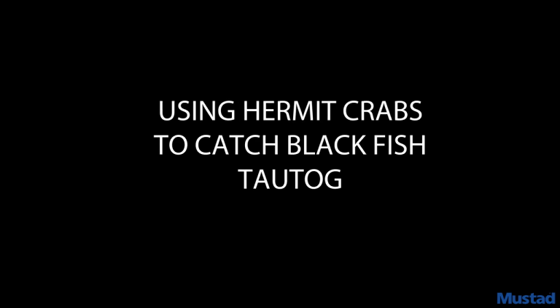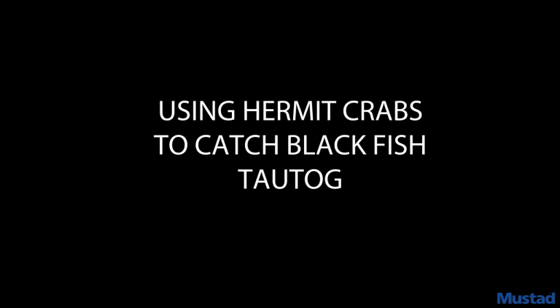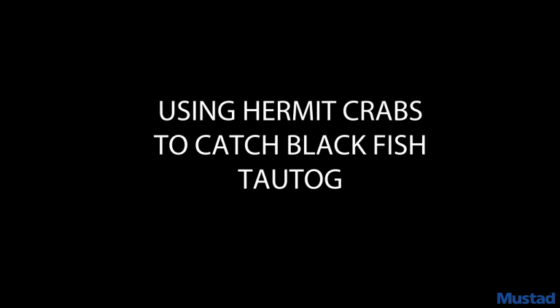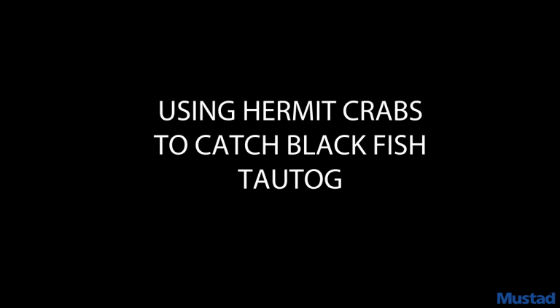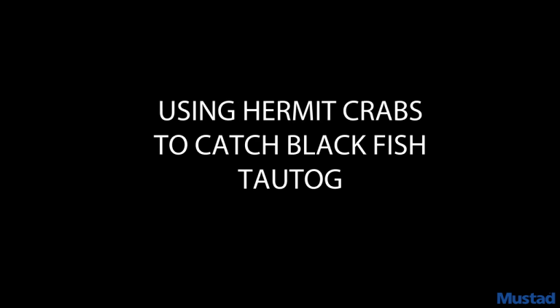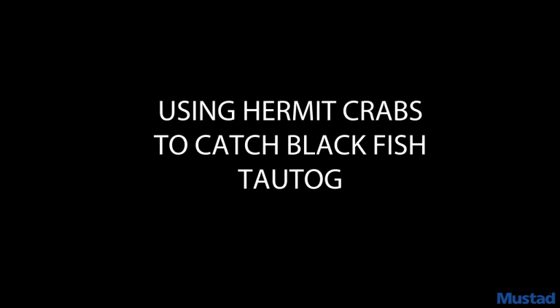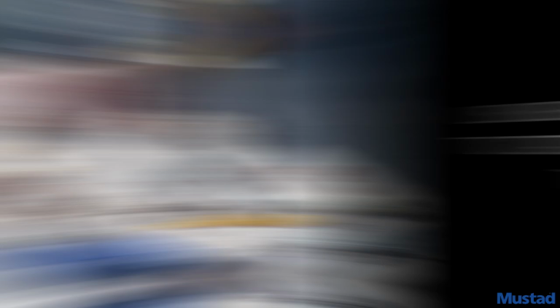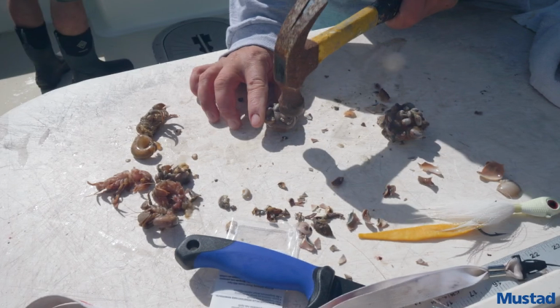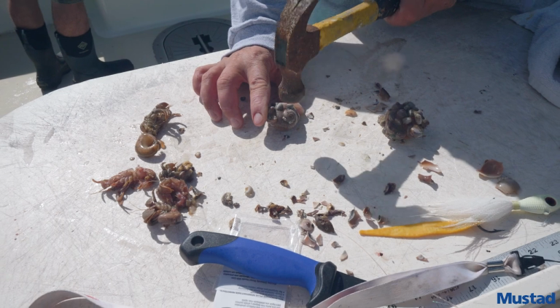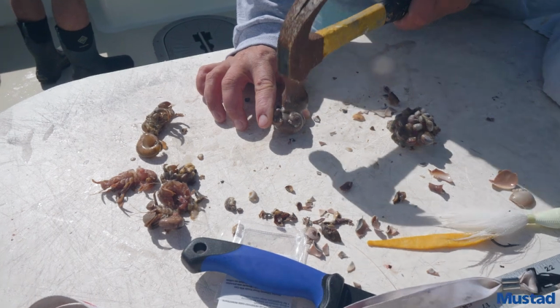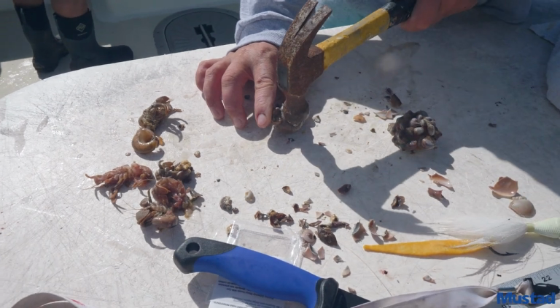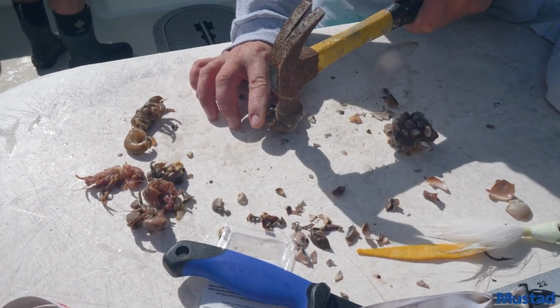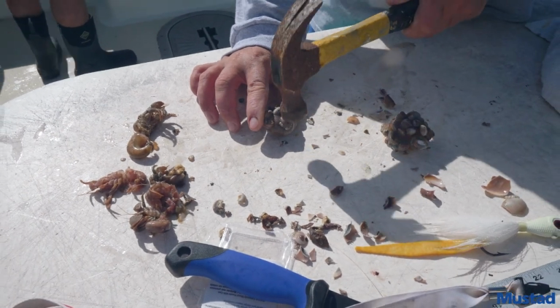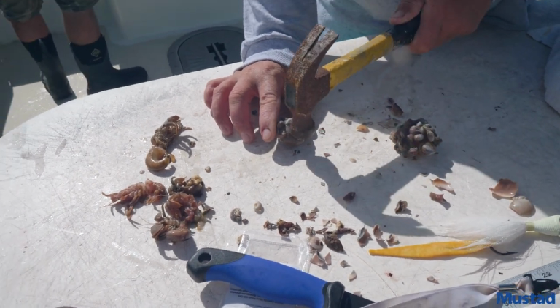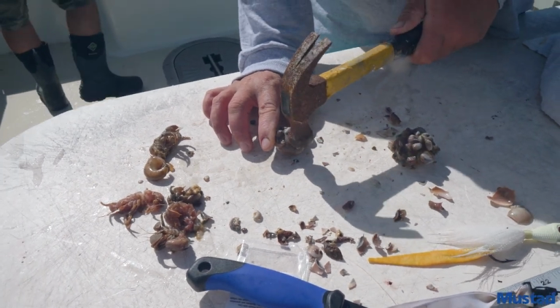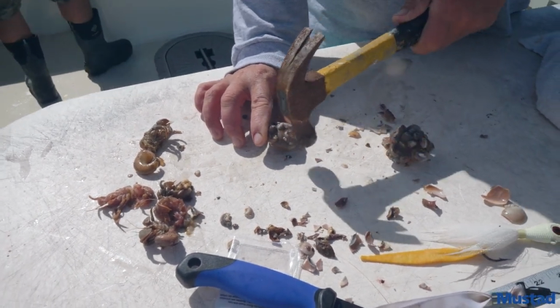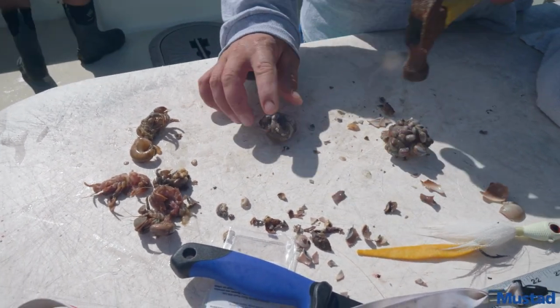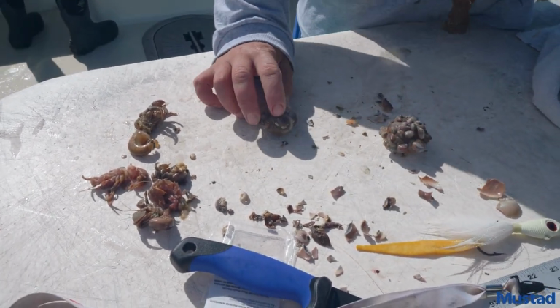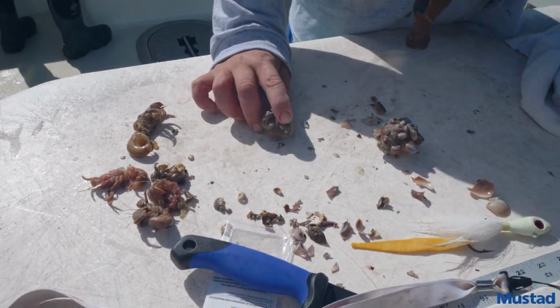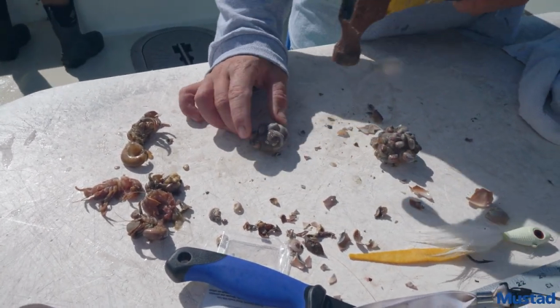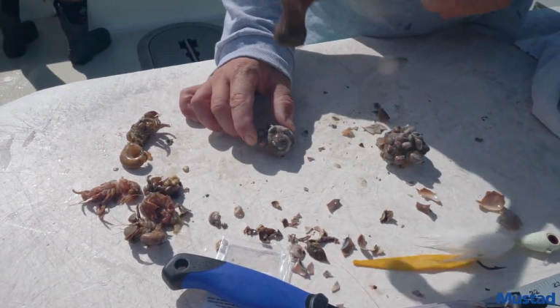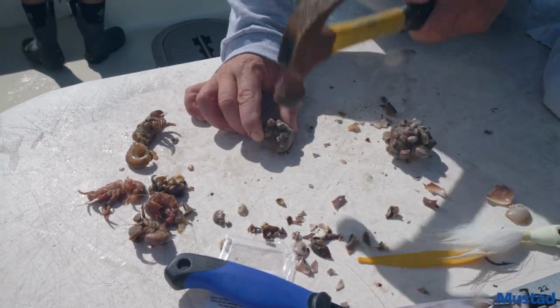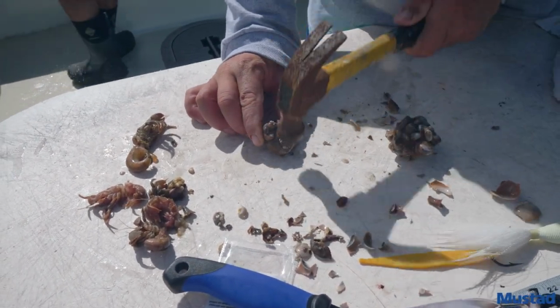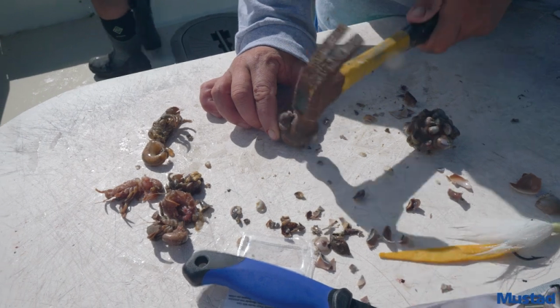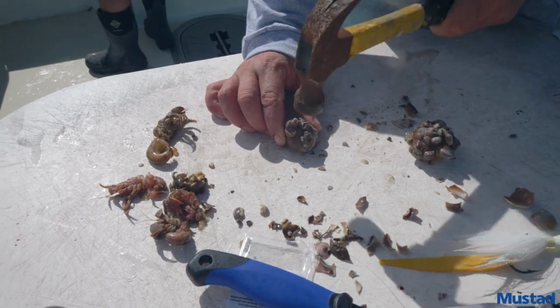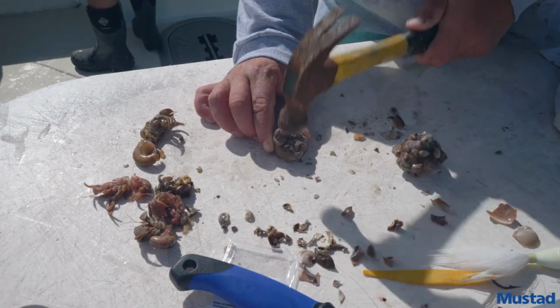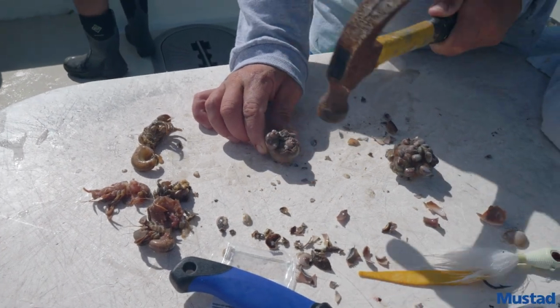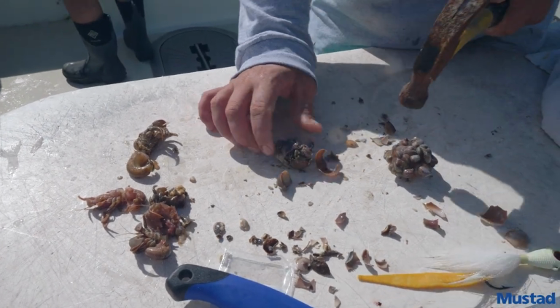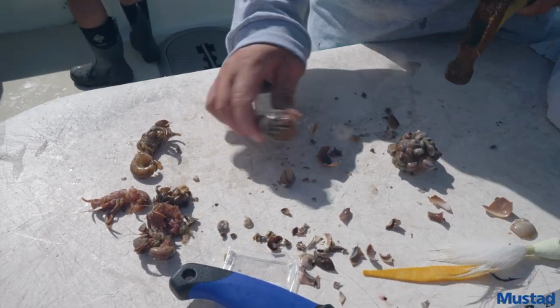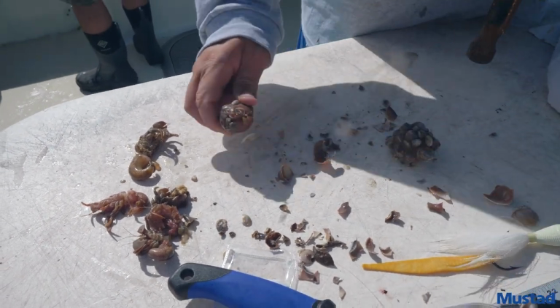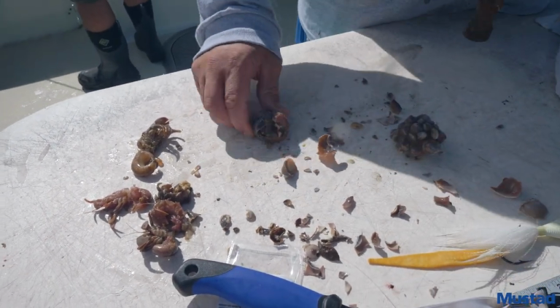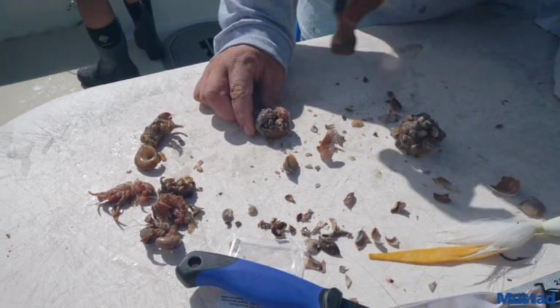We open up our hermits. We're gonna put our hammer right here in this corner where all the points be. You don't want to hit it too hard, otherwise you mess up your bait.